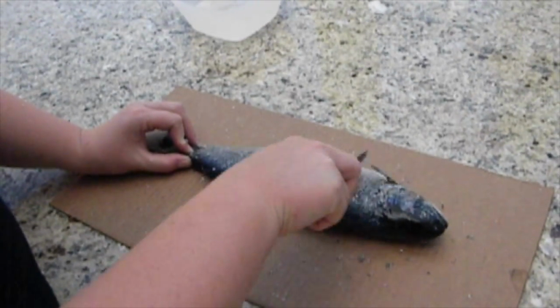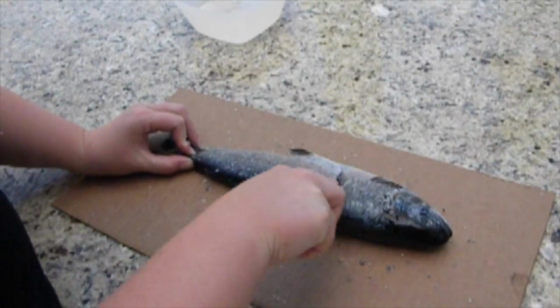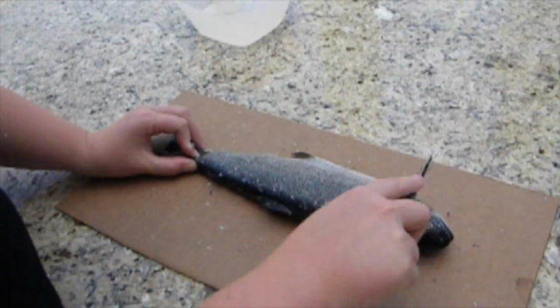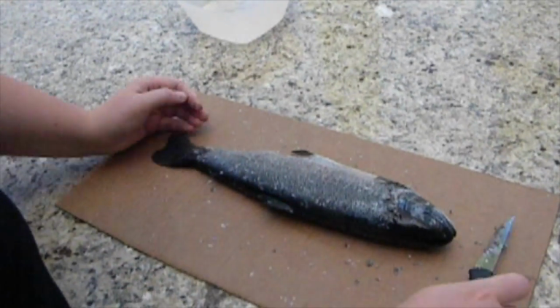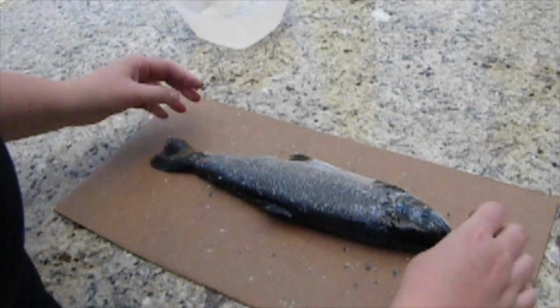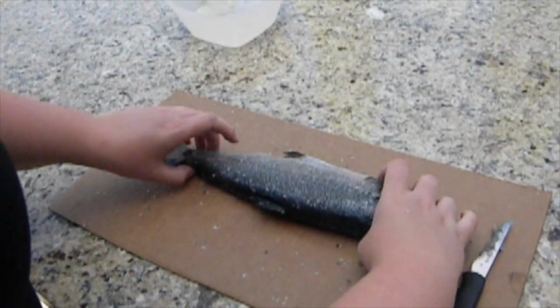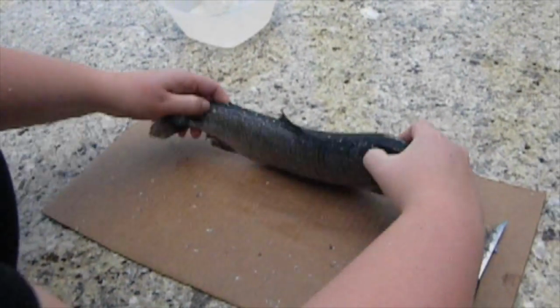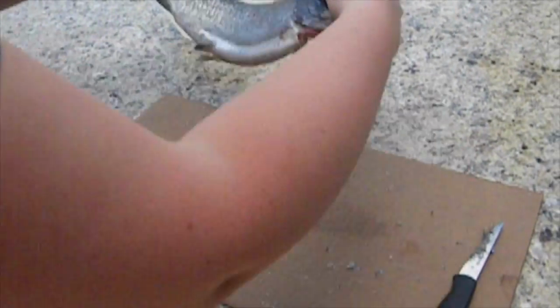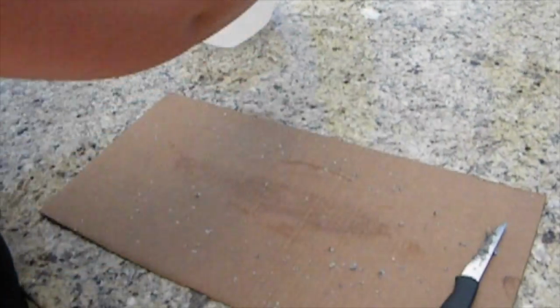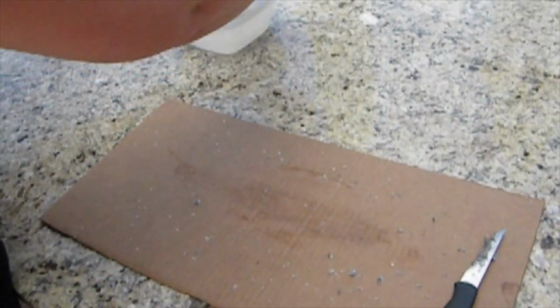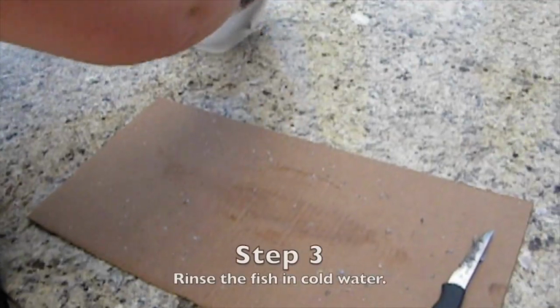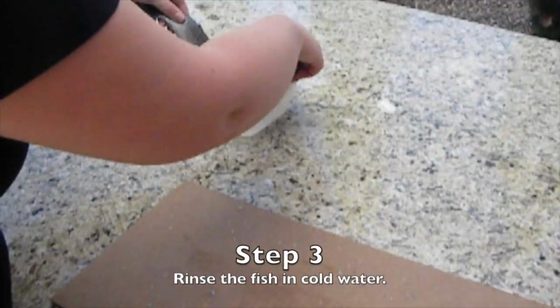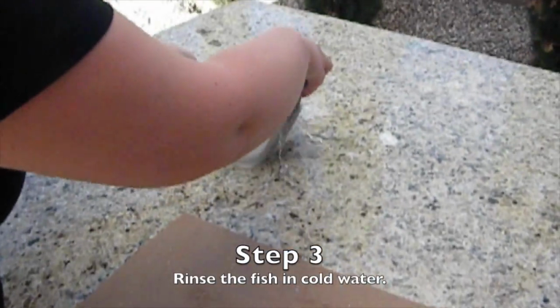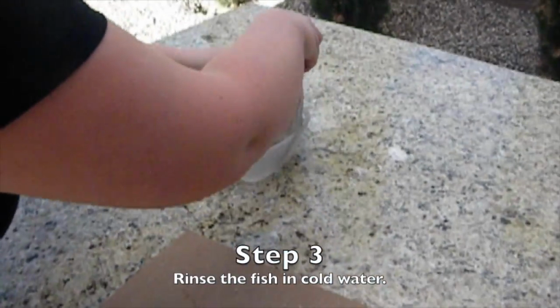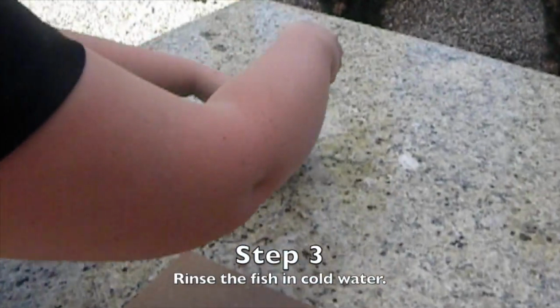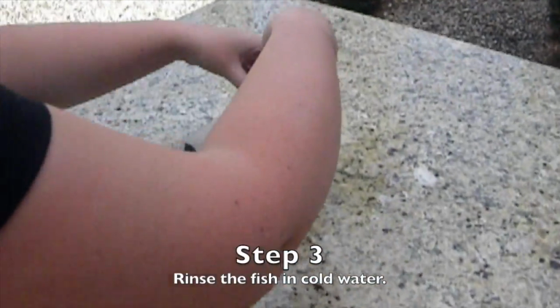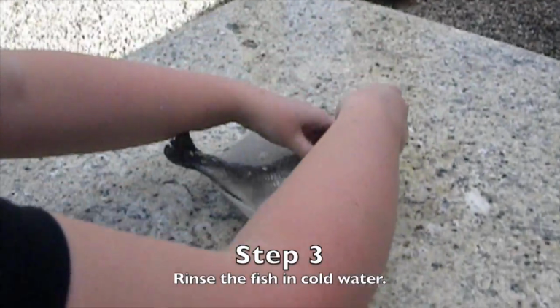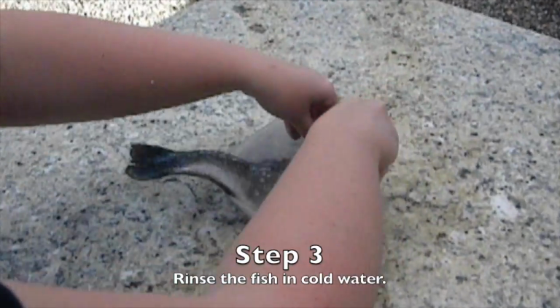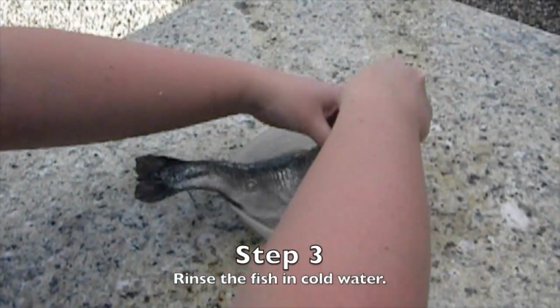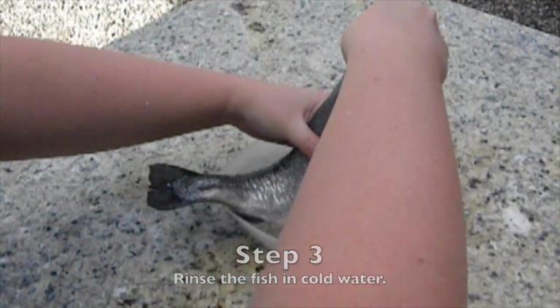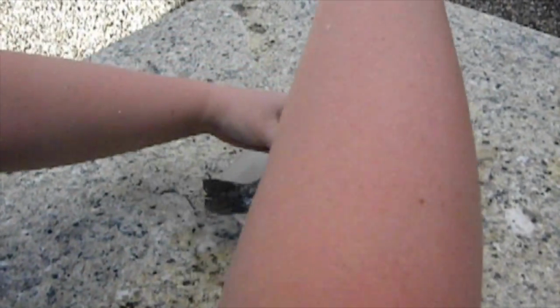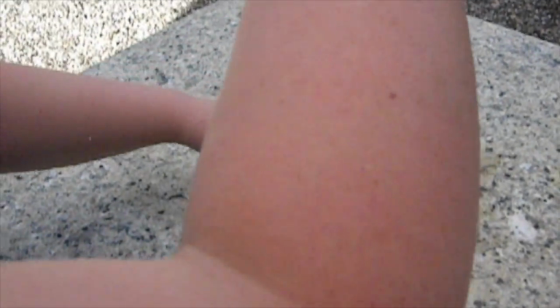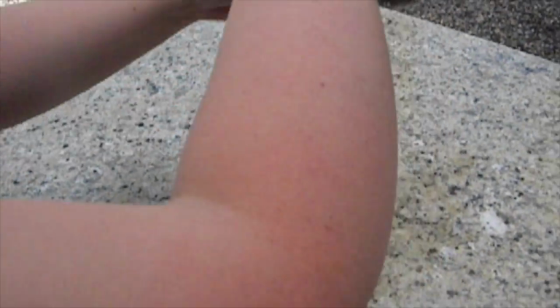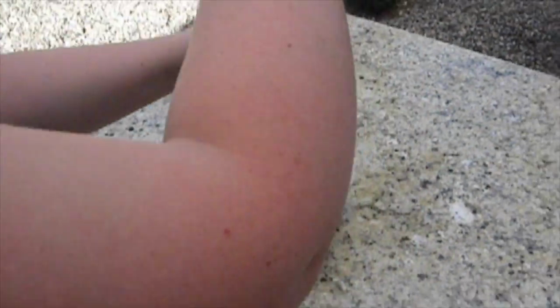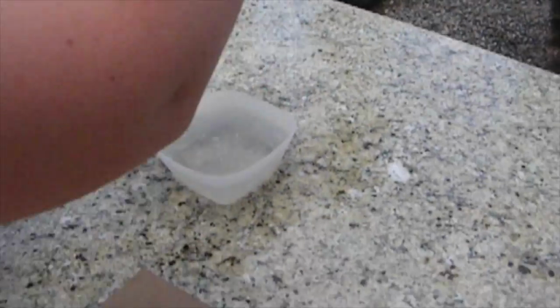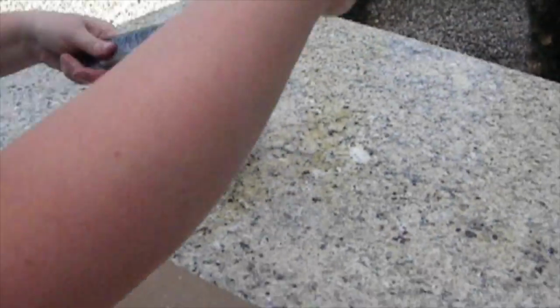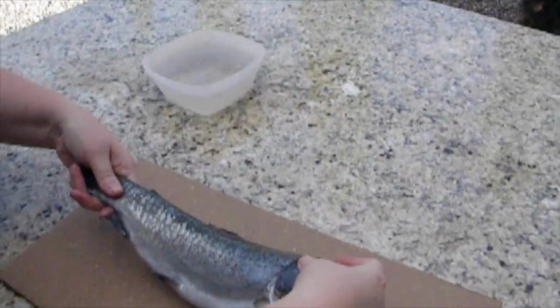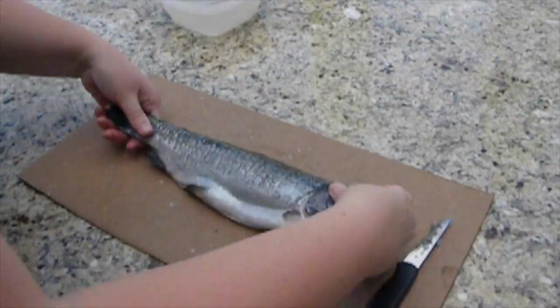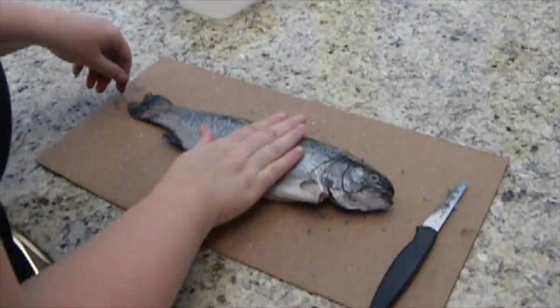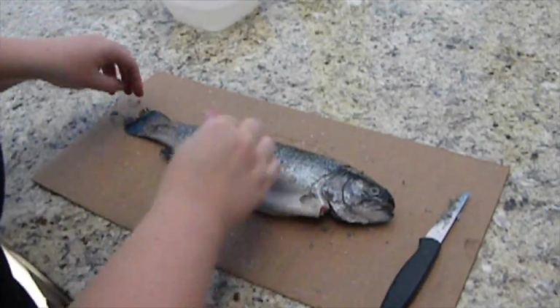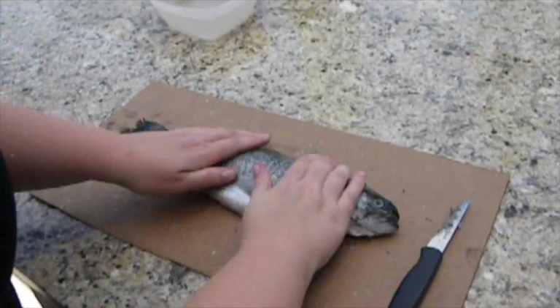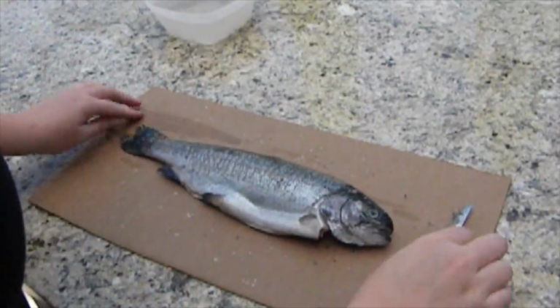The next step is to dip the fish into cold water to rinse all the excess scale off of it. Make sure that it's nice and clean so that we can fillet it. You want to rinse the cavity as well with cold water.